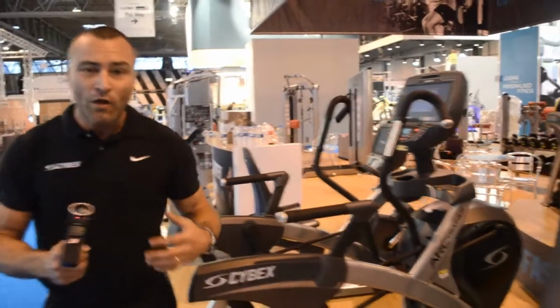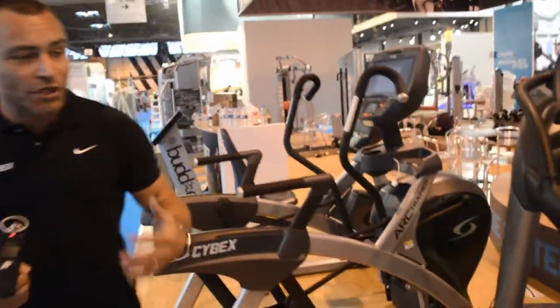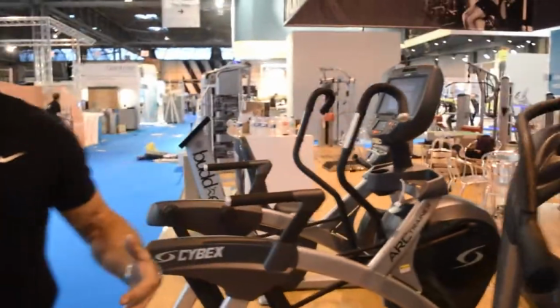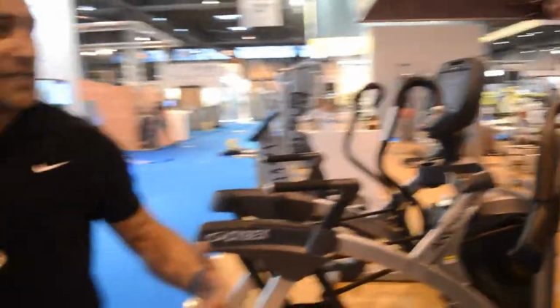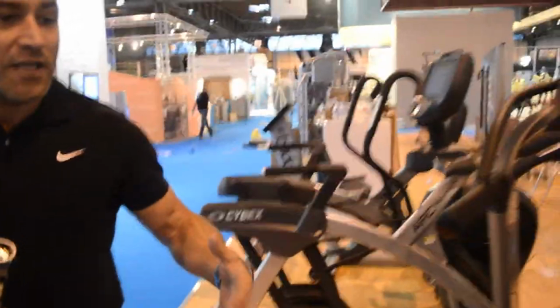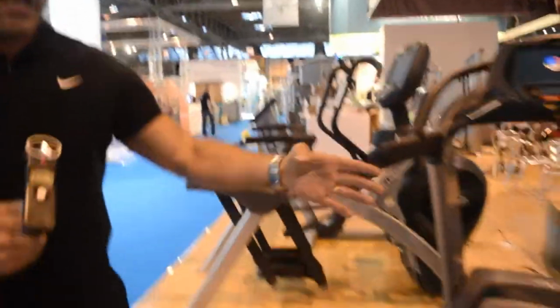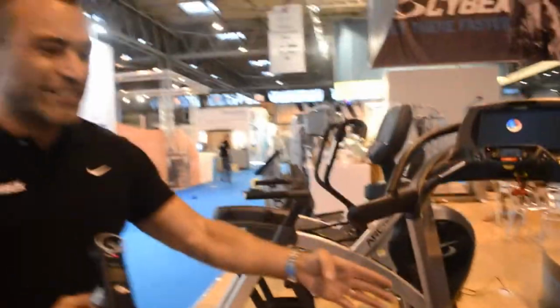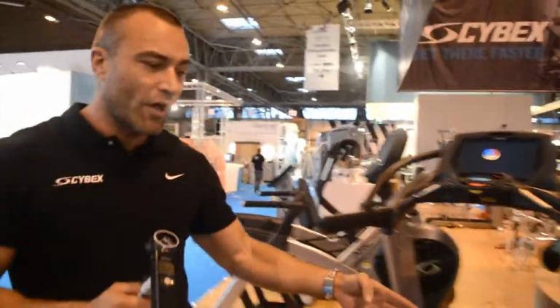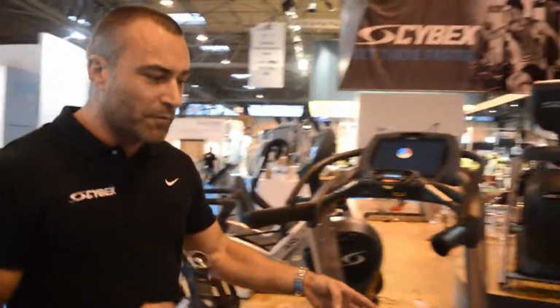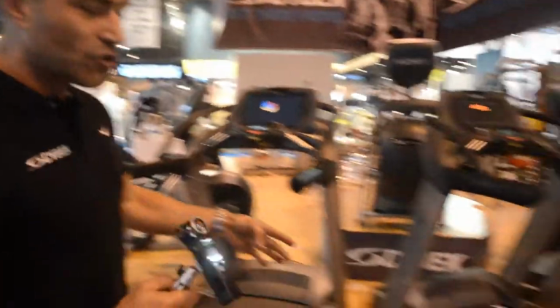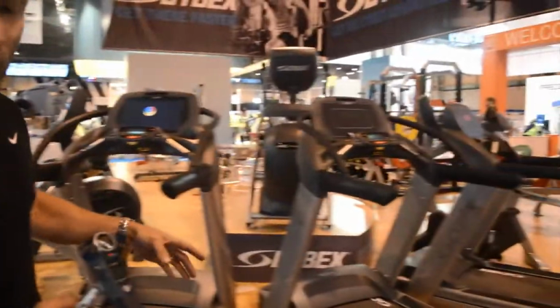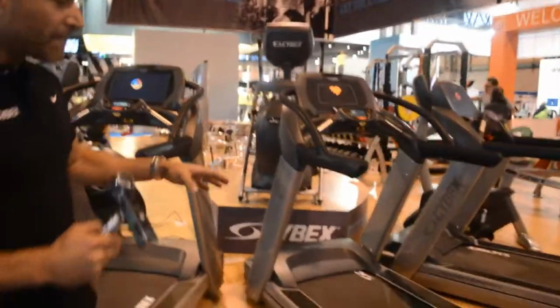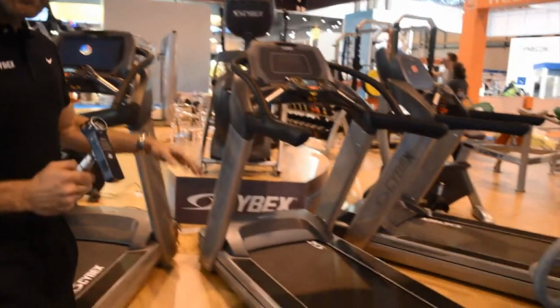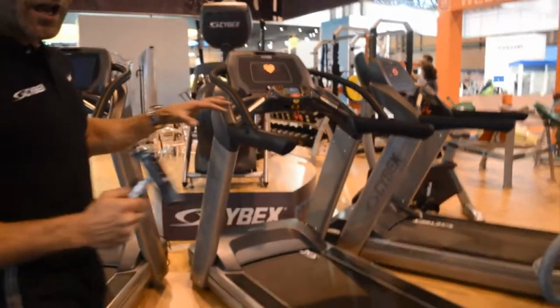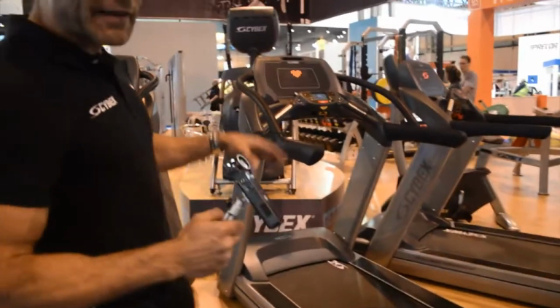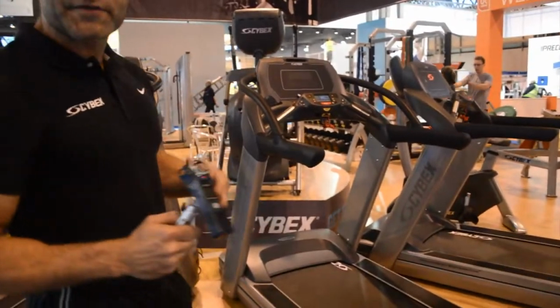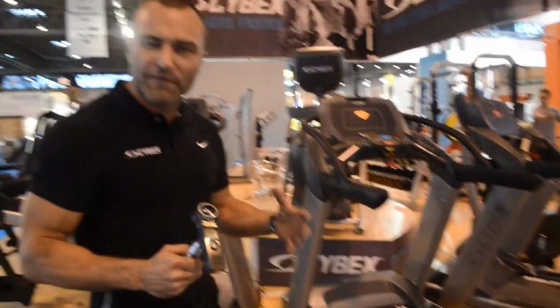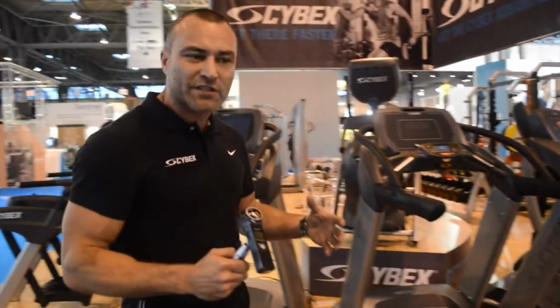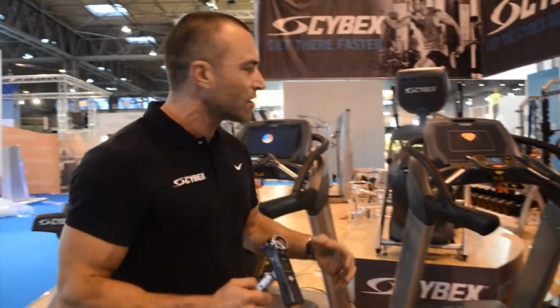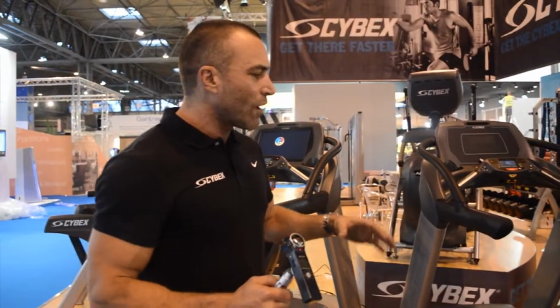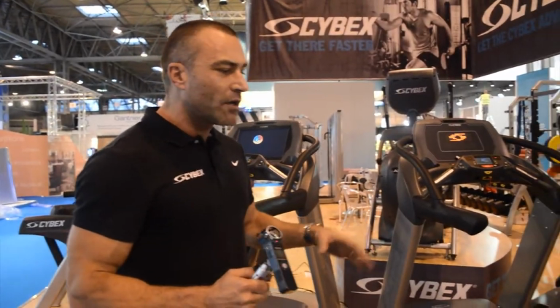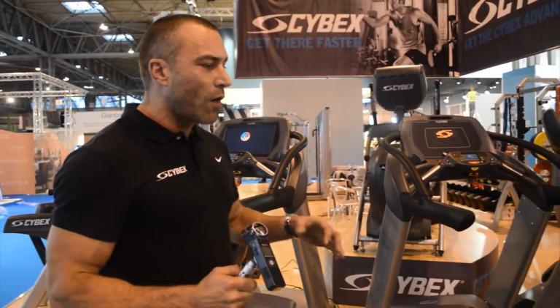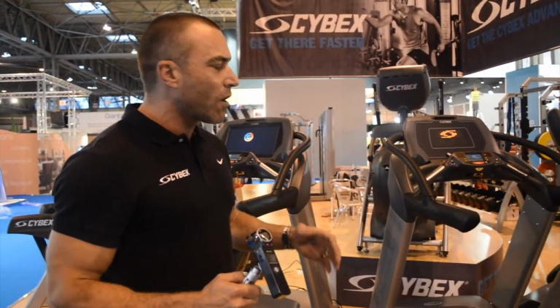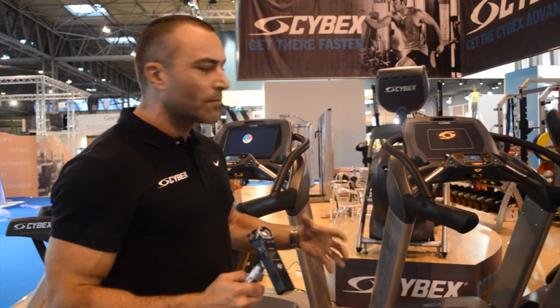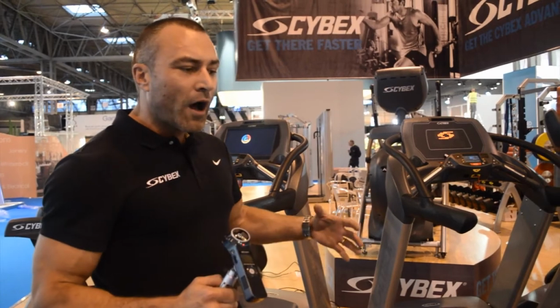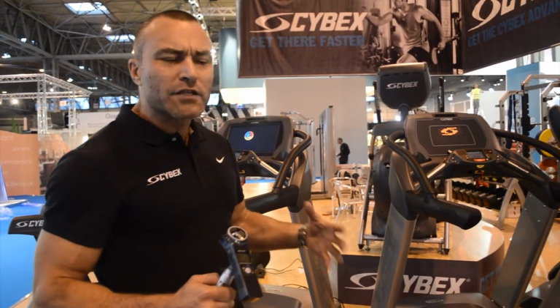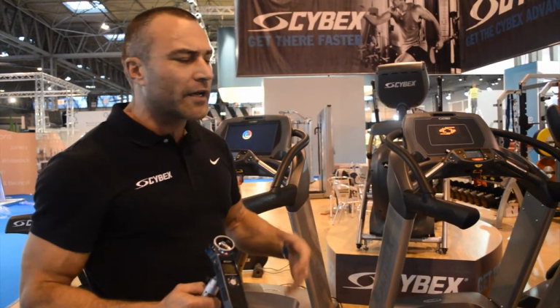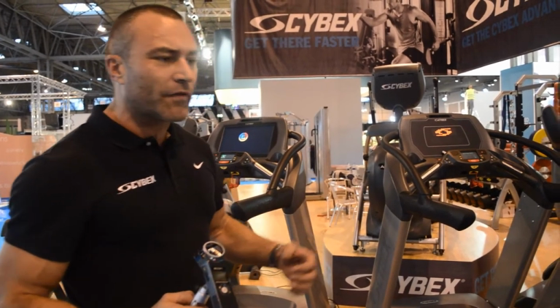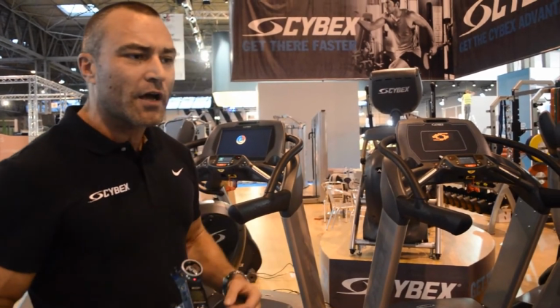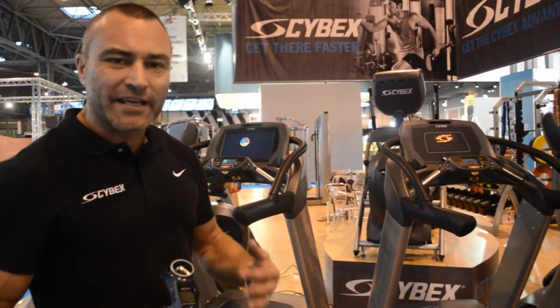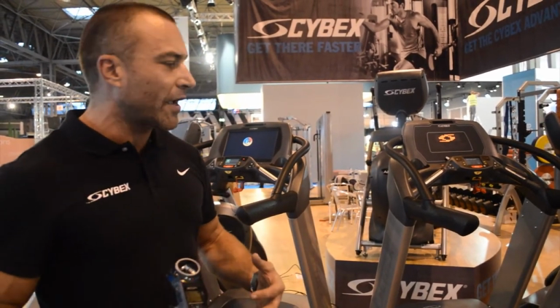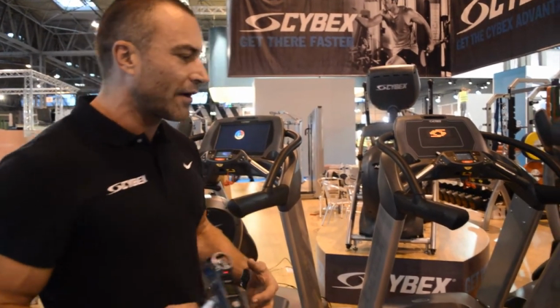We're also showcasing on the stand this year a new 790 high-performance treadmill — faster speeds, higher inclines — for those performance facilities where you really want to work at higher interval training and high-intensity workout programs.